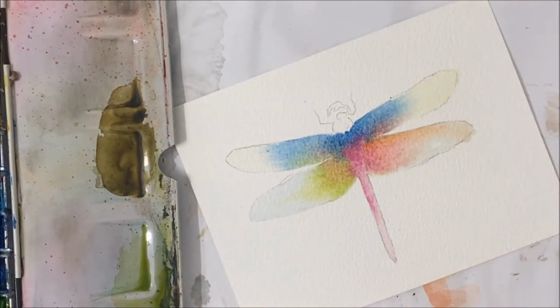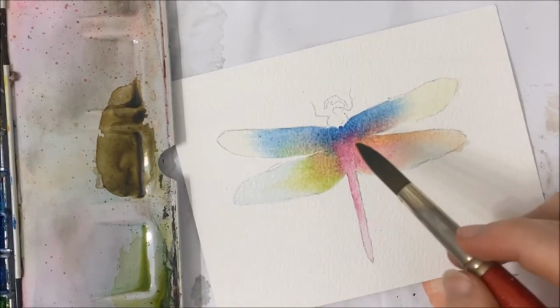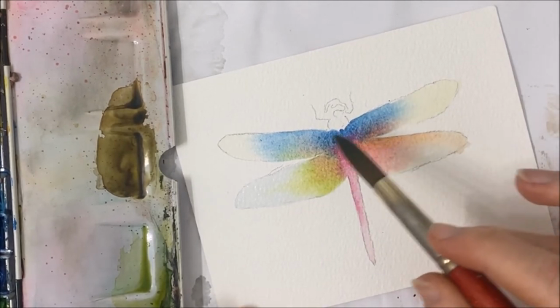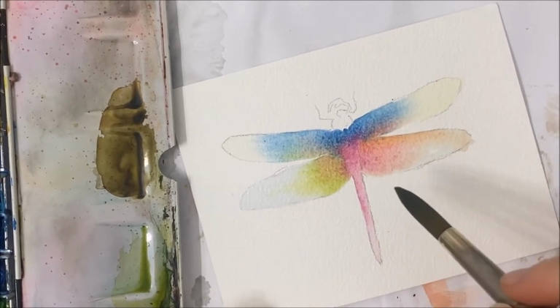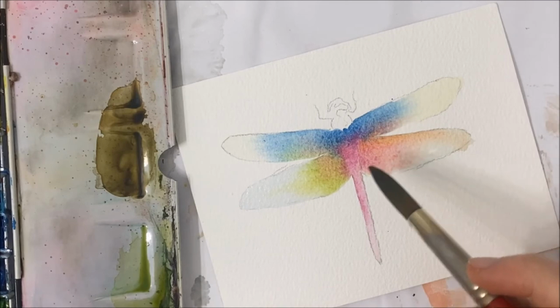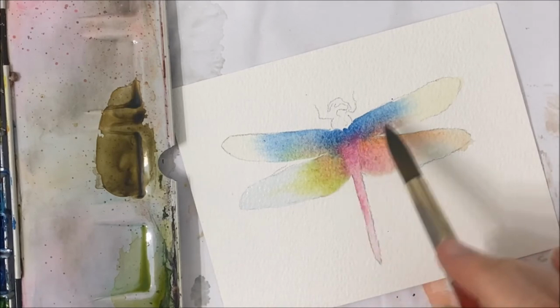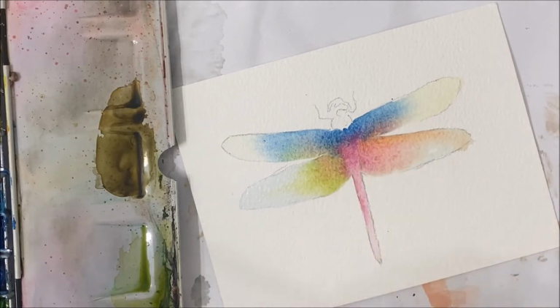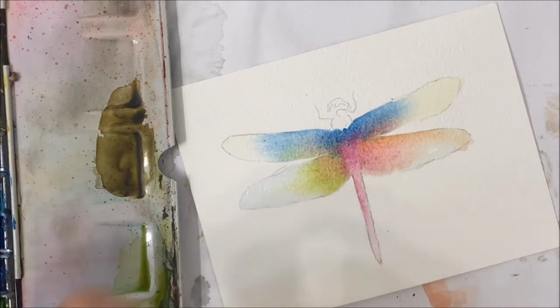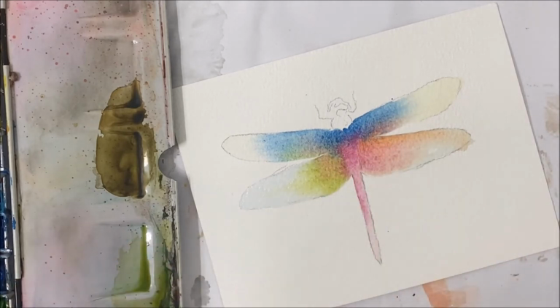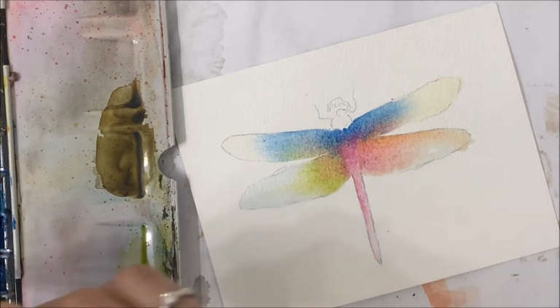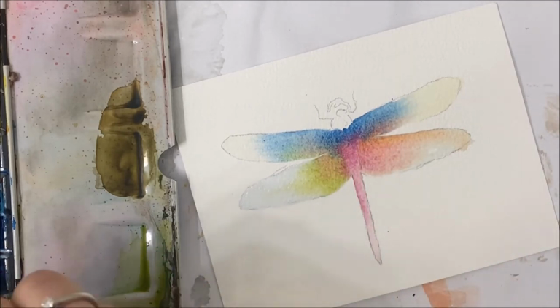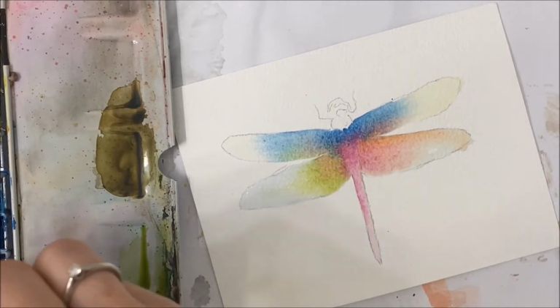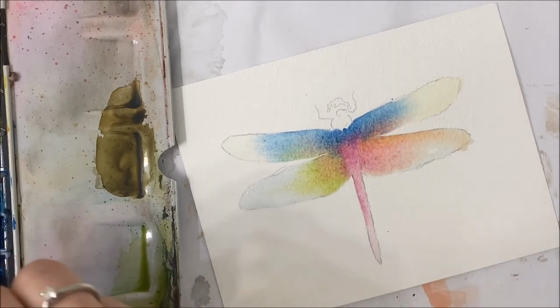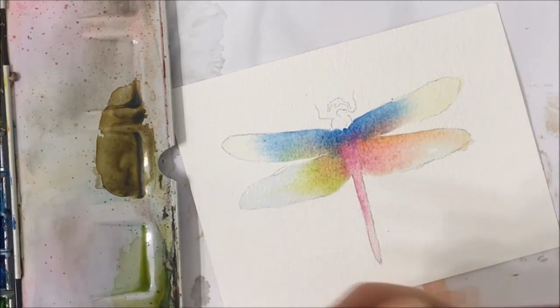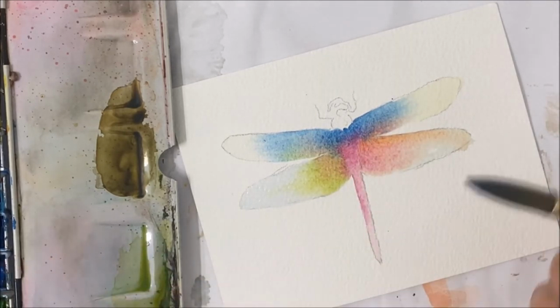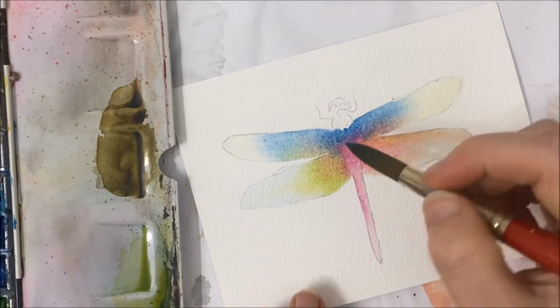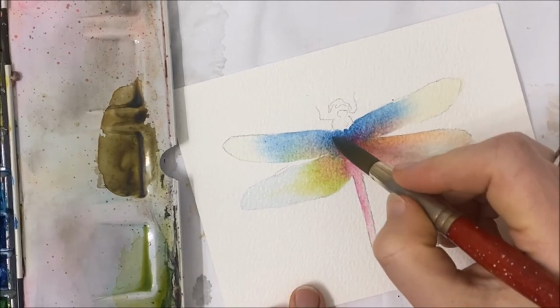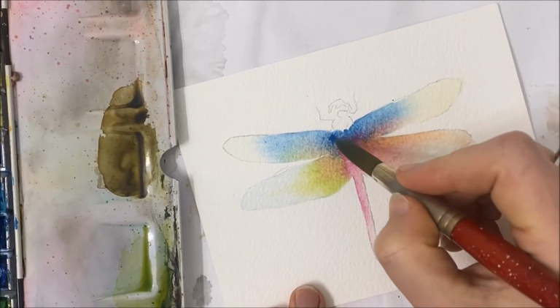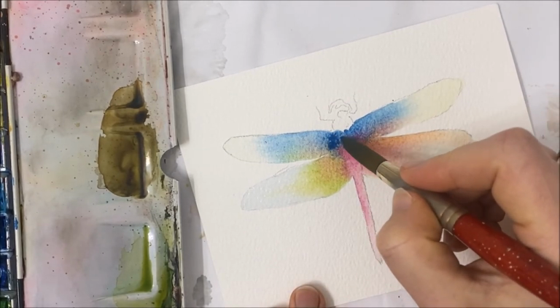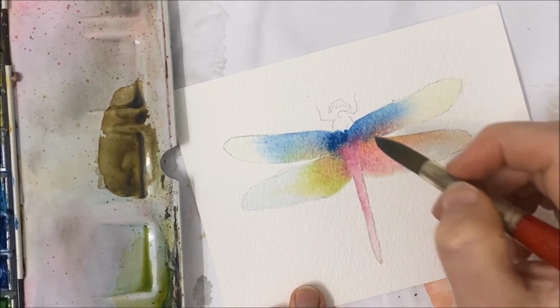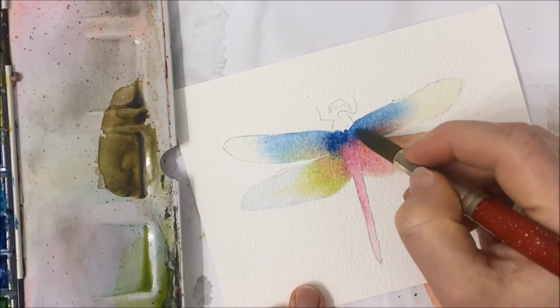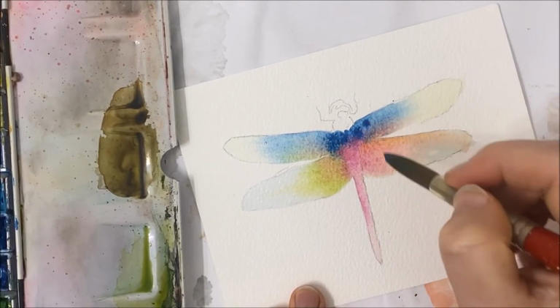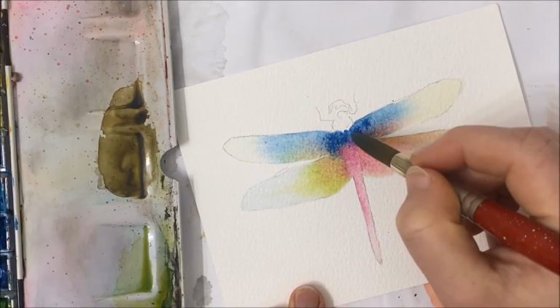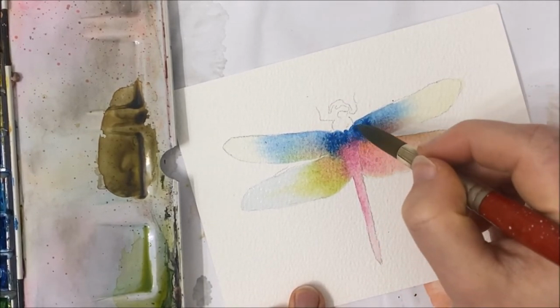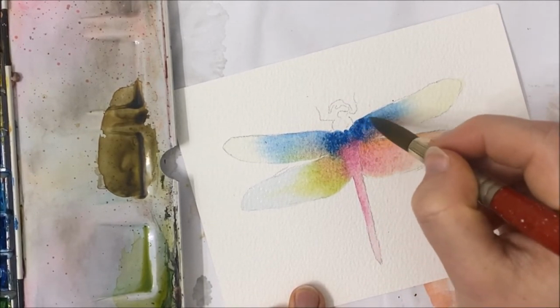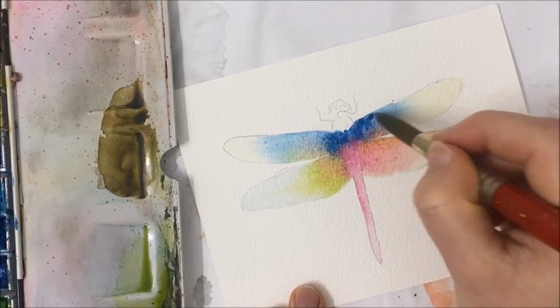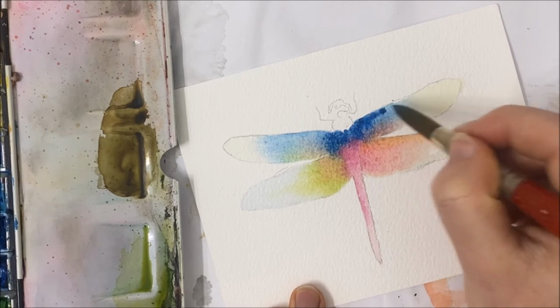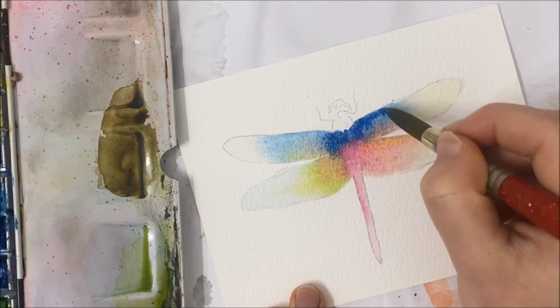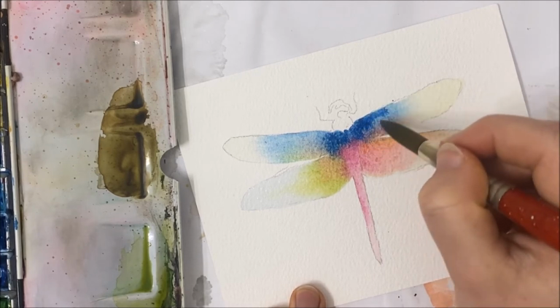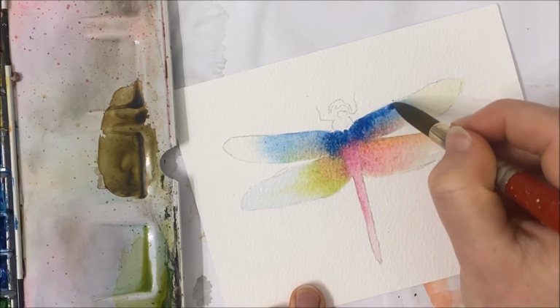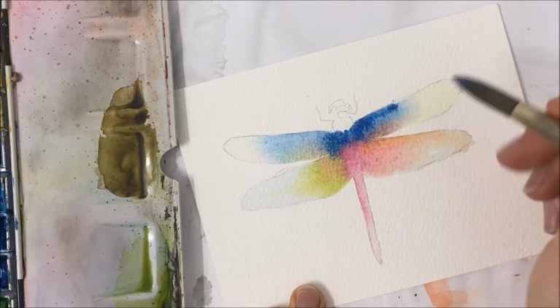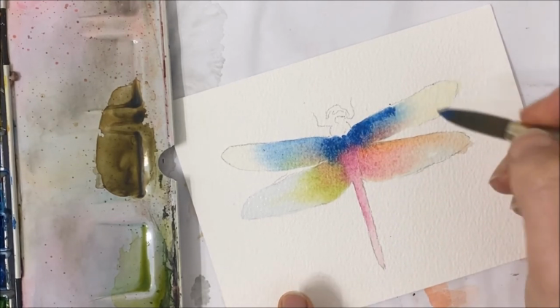Now I'm going to intensify some of my colors while it's still wet. I'm going to grab more pigmented colors this time, so there's not going to be a lot of water on my paintbrush, and I'll drop those colors in the areas that I want to be a little bit more intensified.